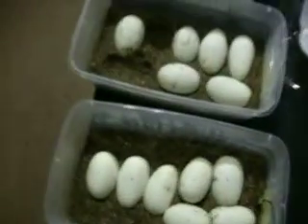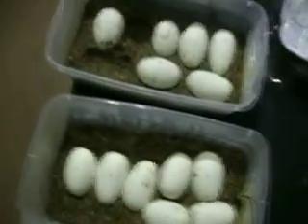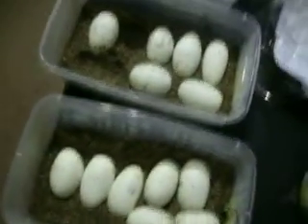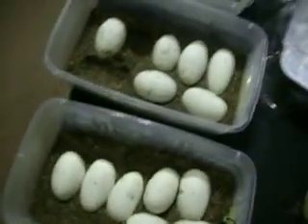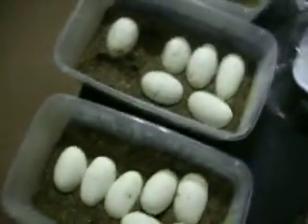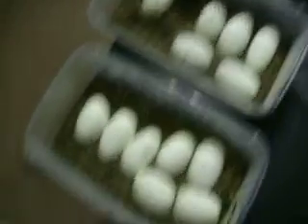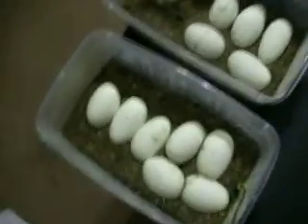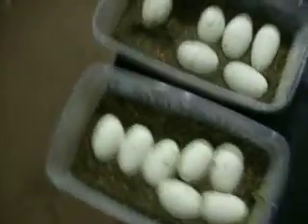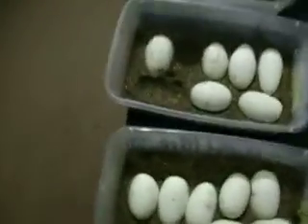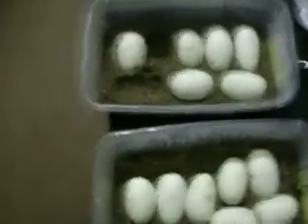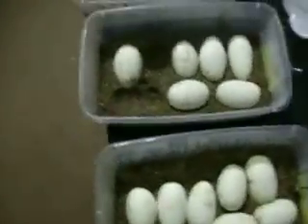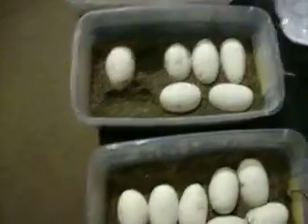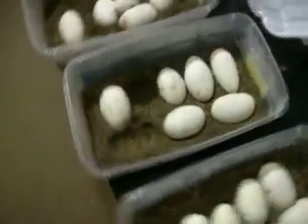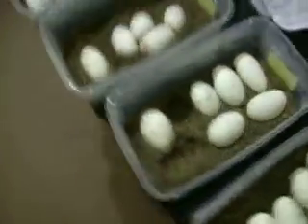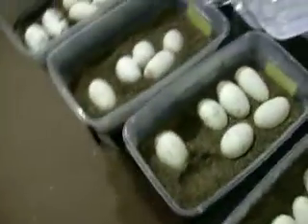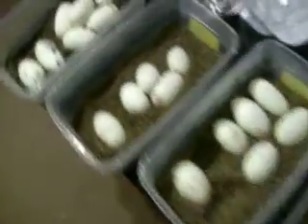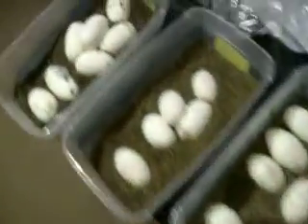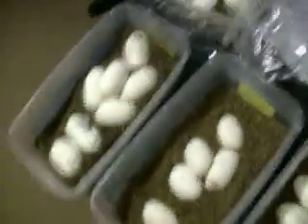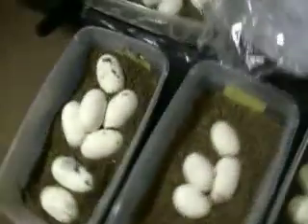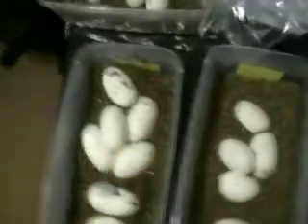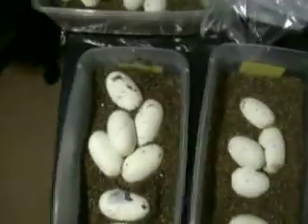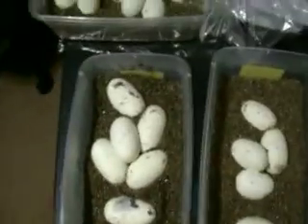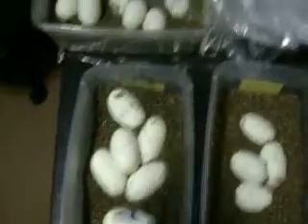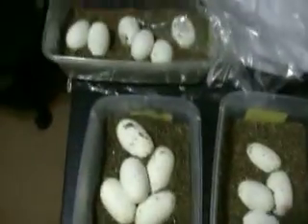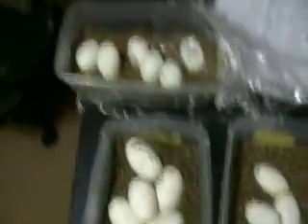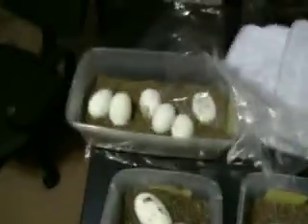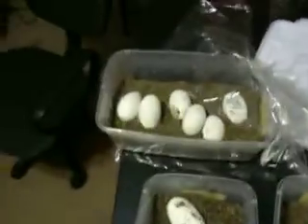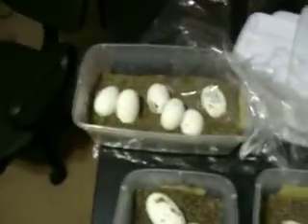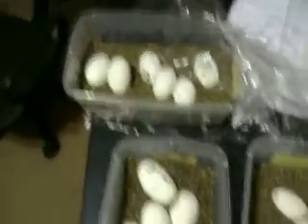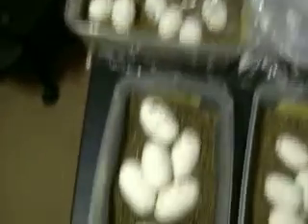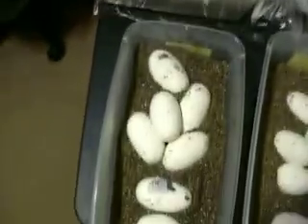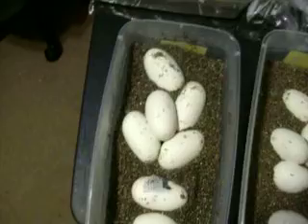Actually, I've already hatched out two clutches. One clutch had three eggs, and the other clutch had ten eggs. So I'm doing alright.